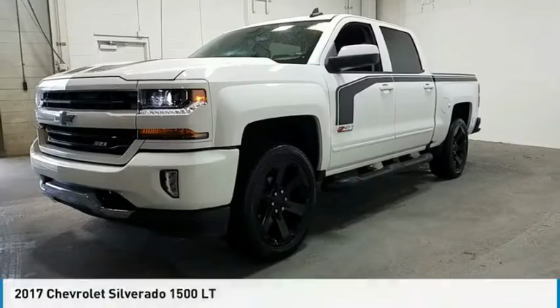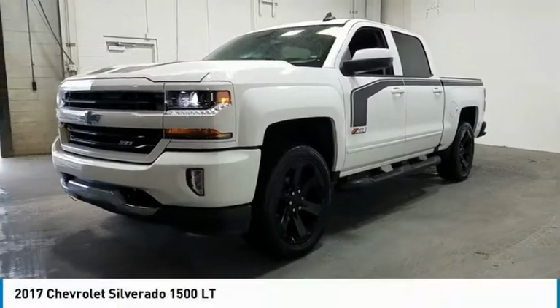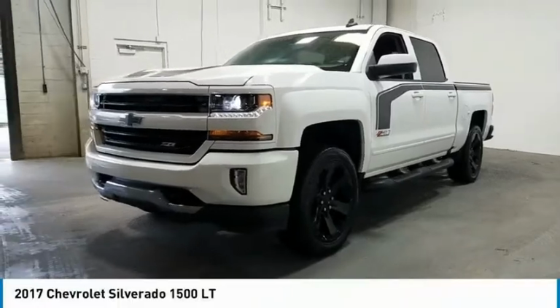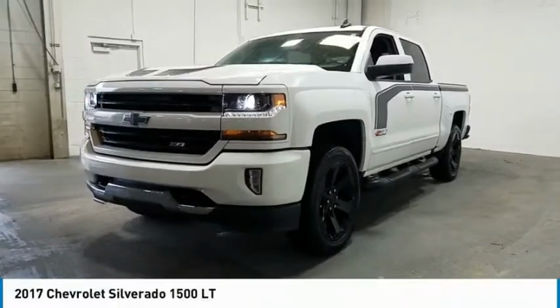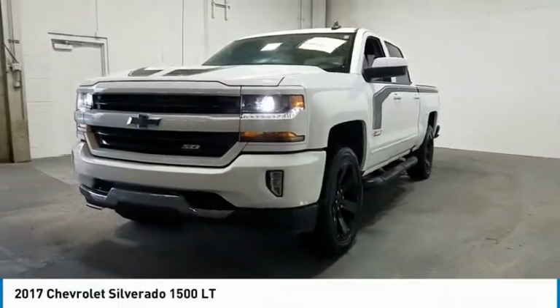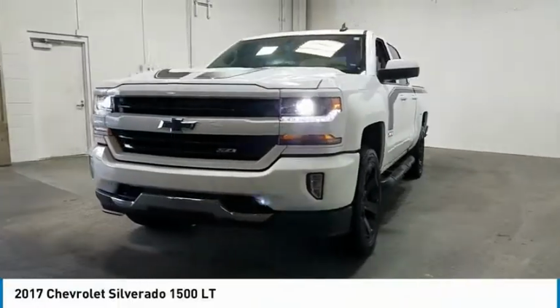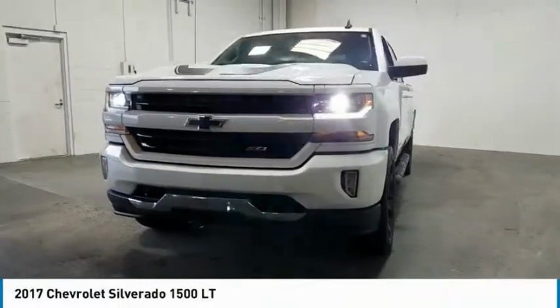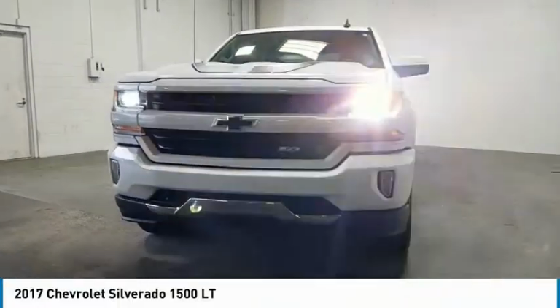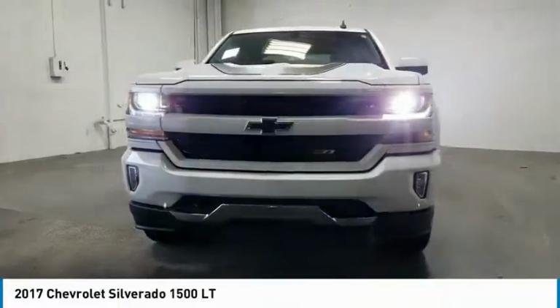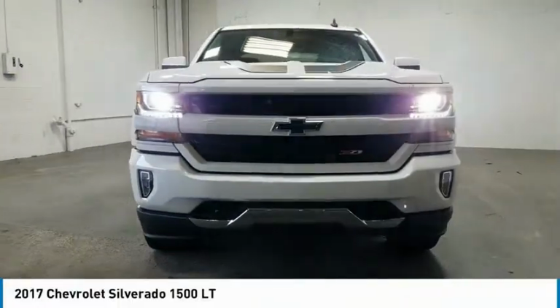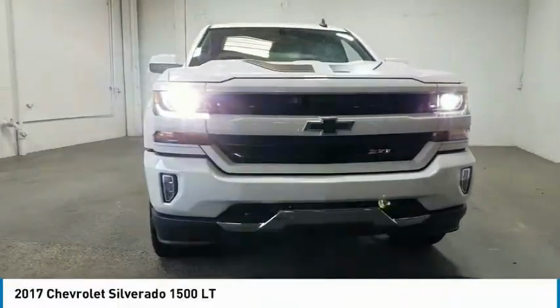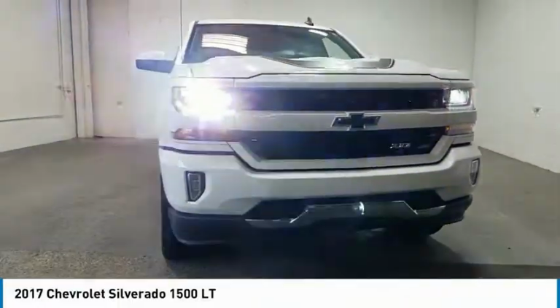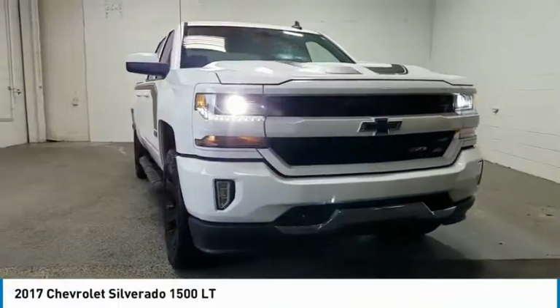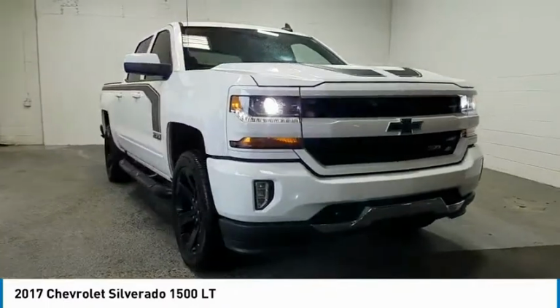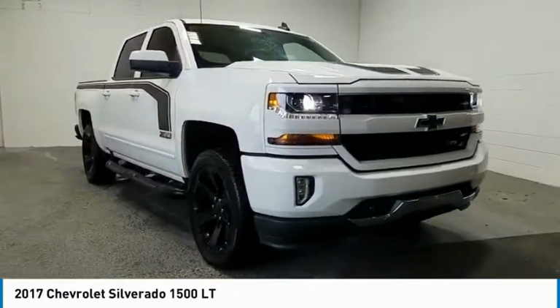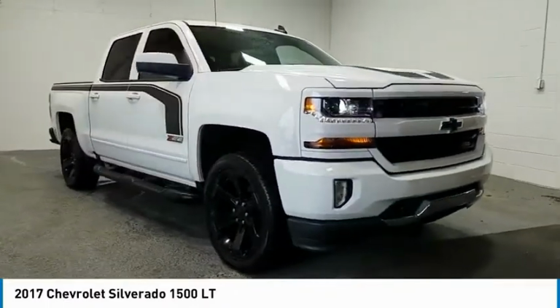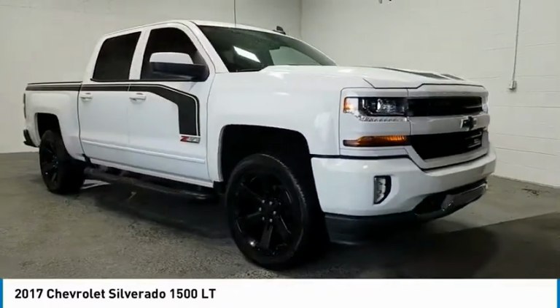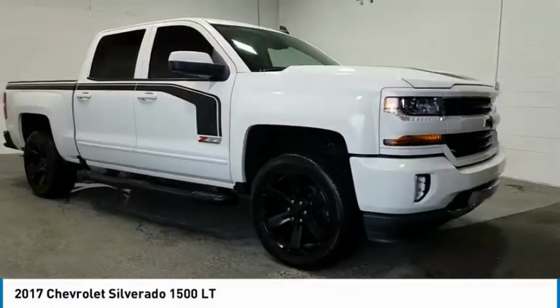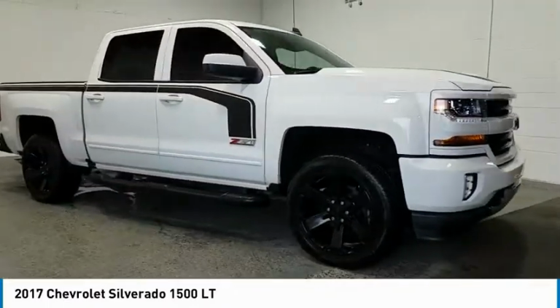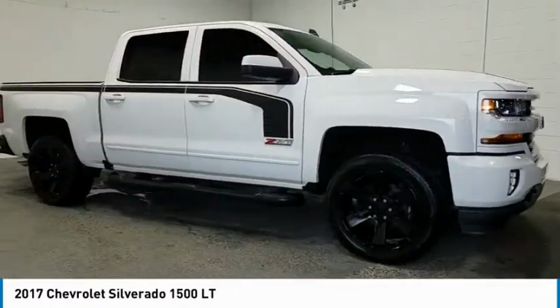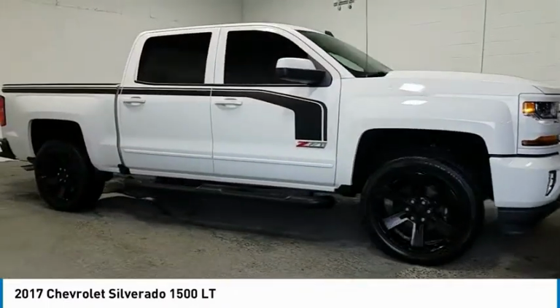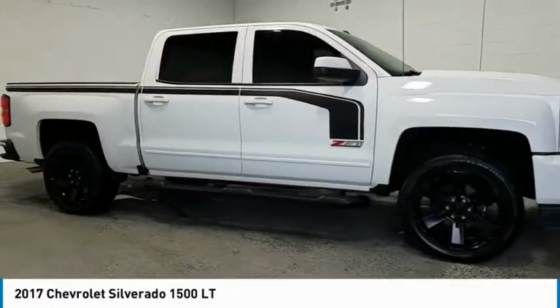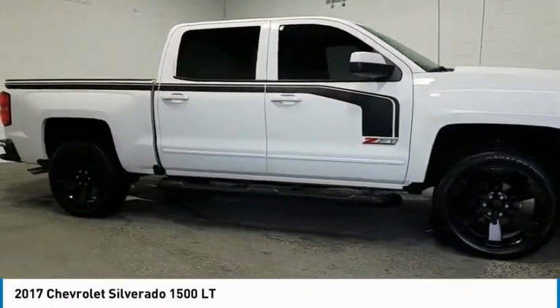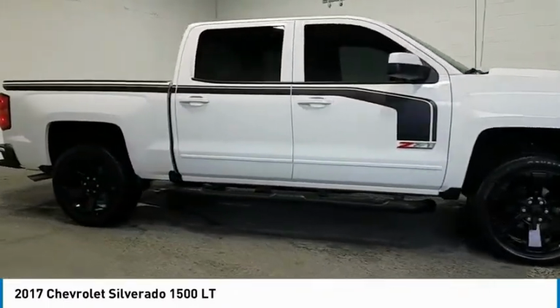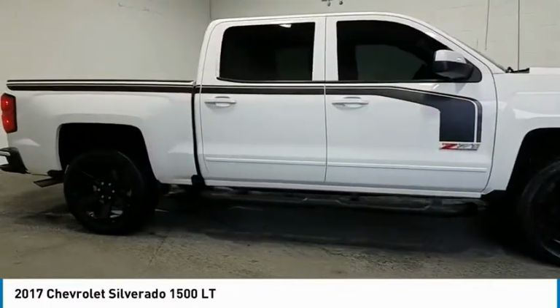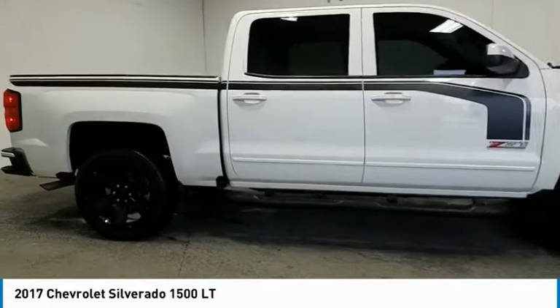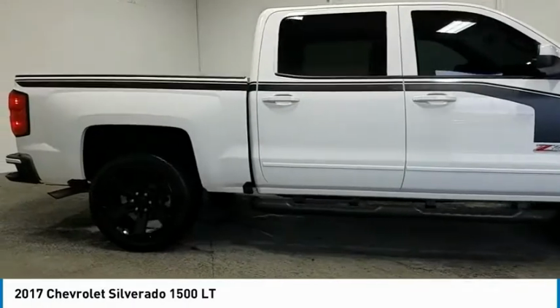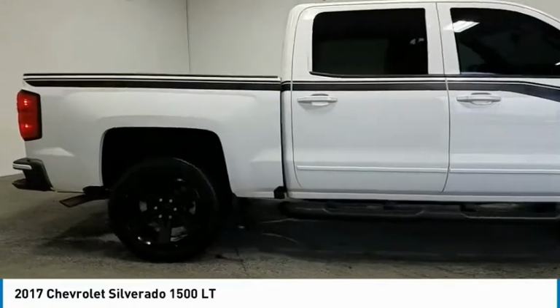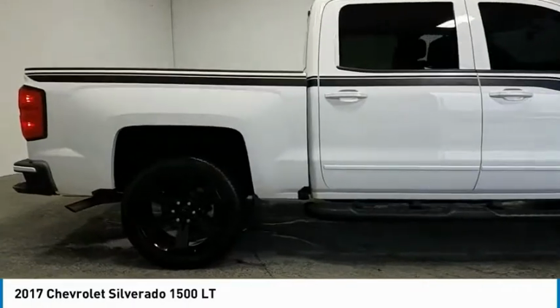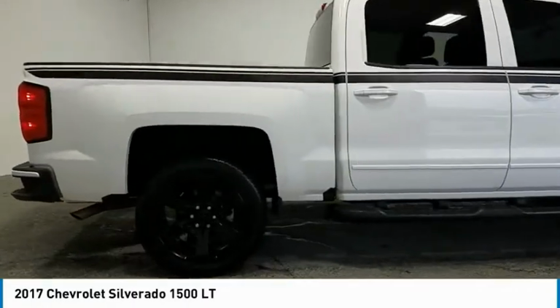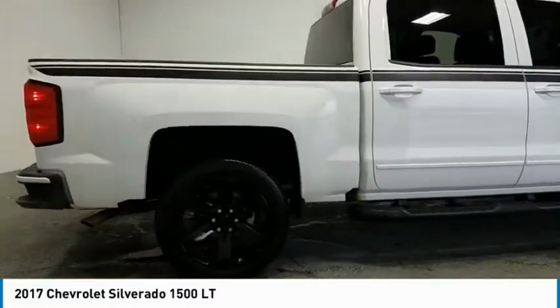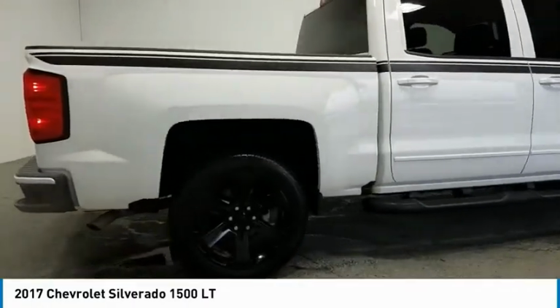We are pleased to show you the 2017 Silverado 1500. The Chevy Silverado 1500 has the lowest cost of ownership of any full-size pickup. Here are some of this vehicle's great options.